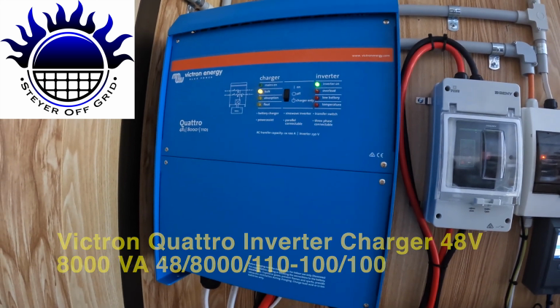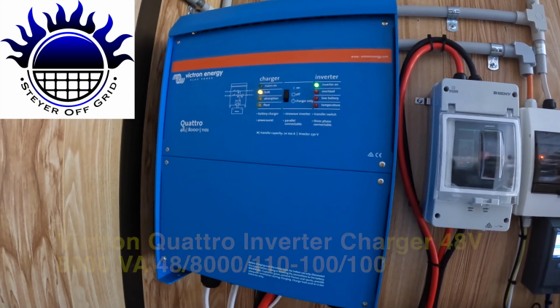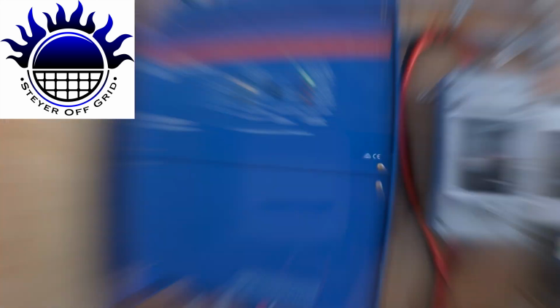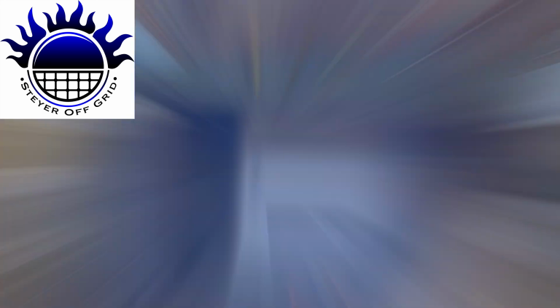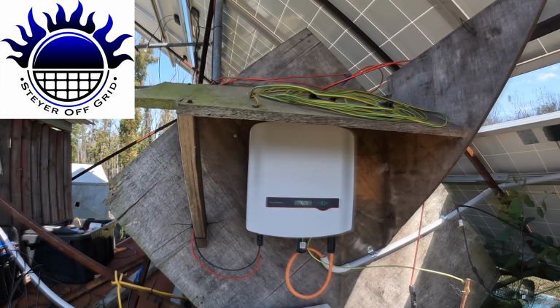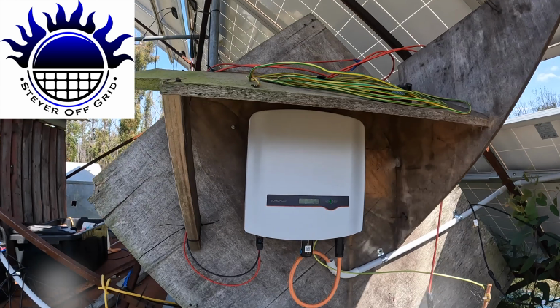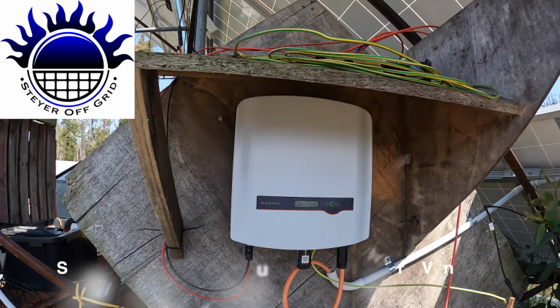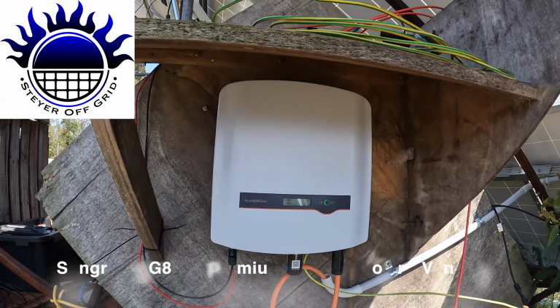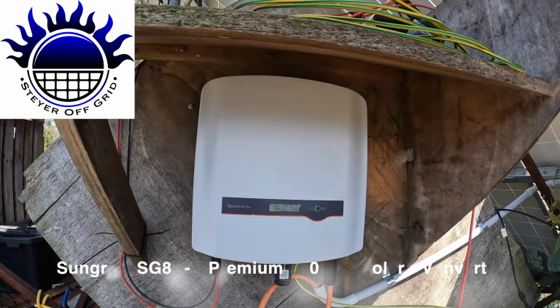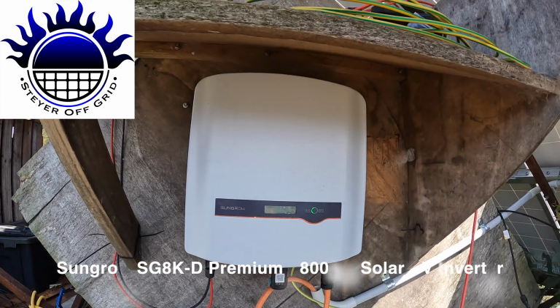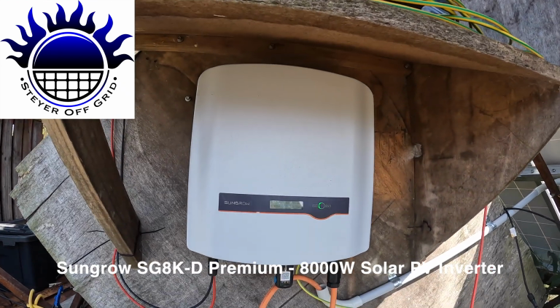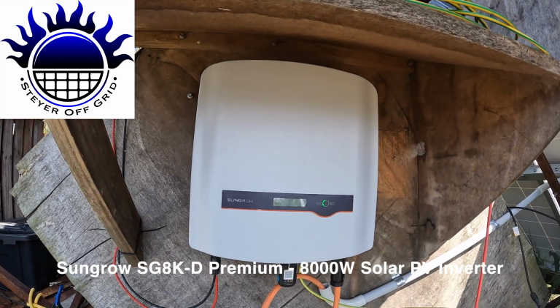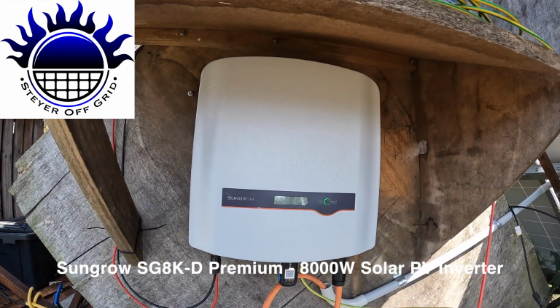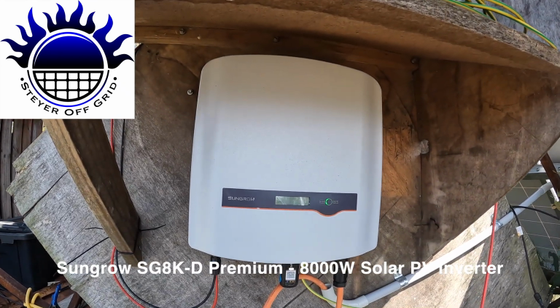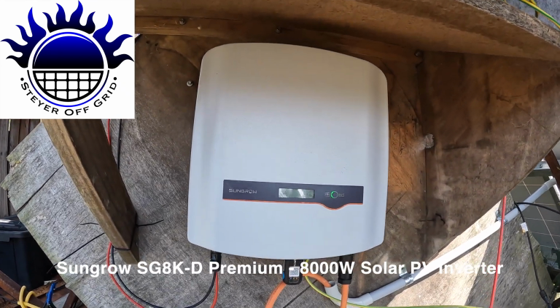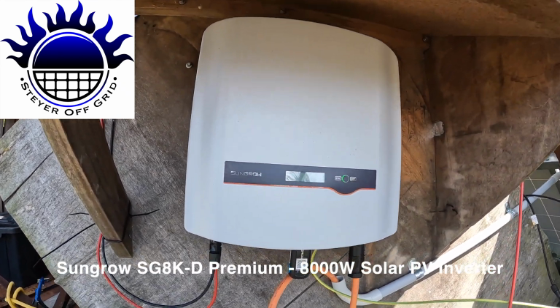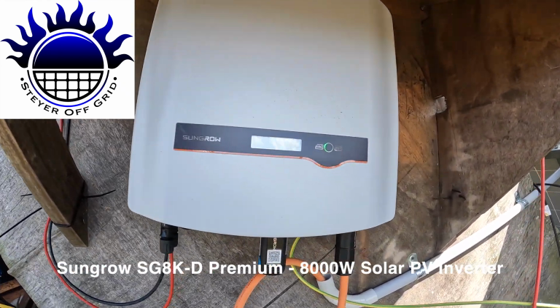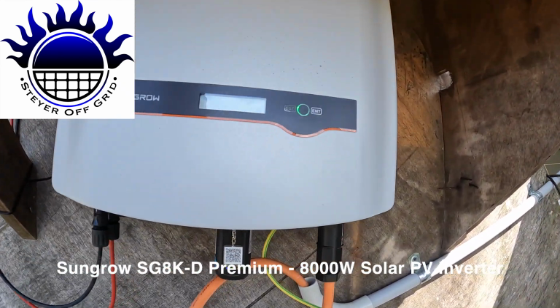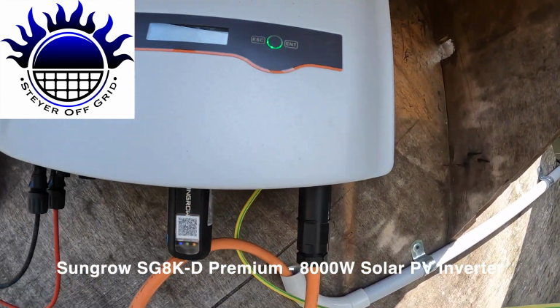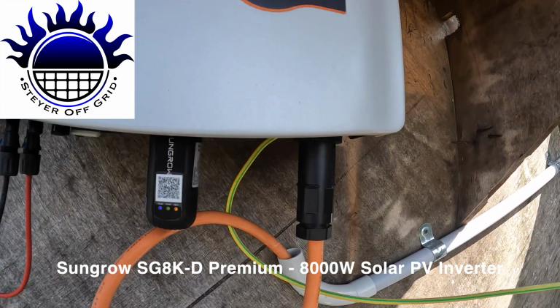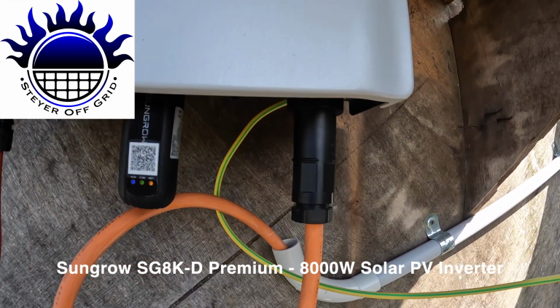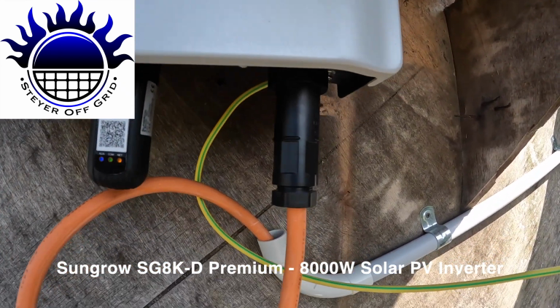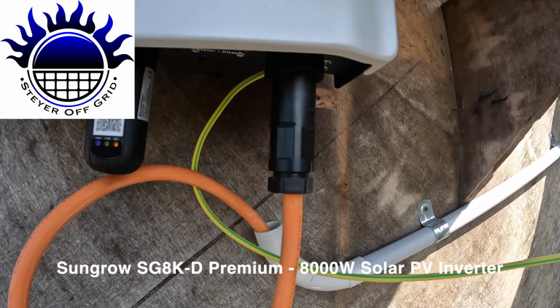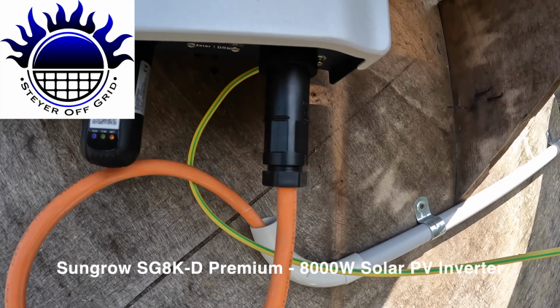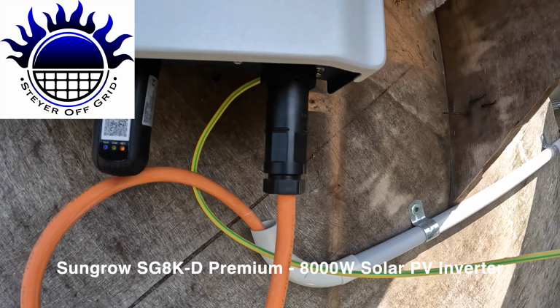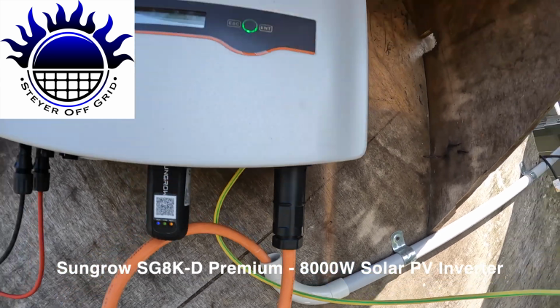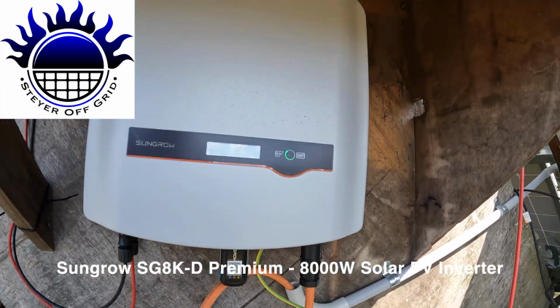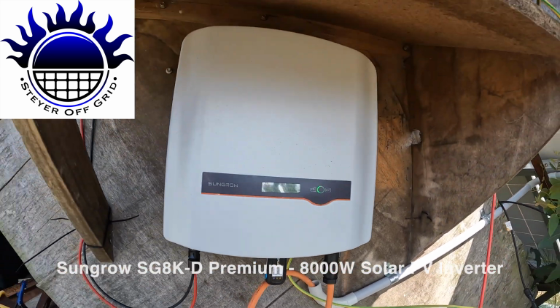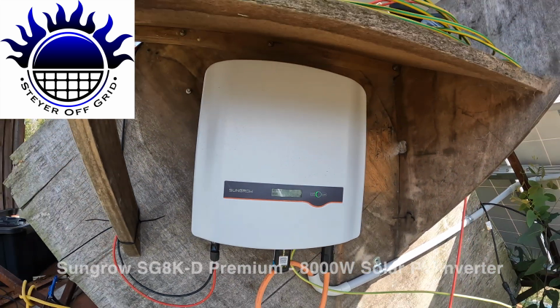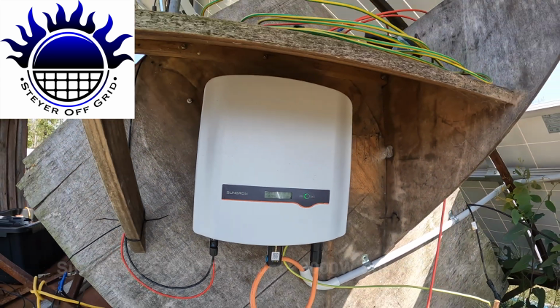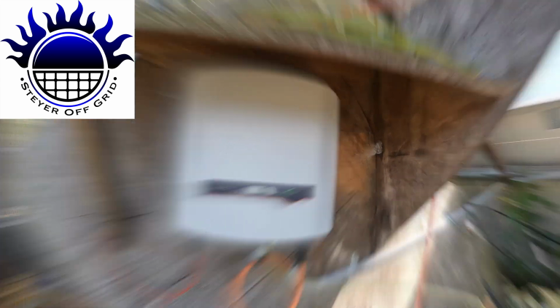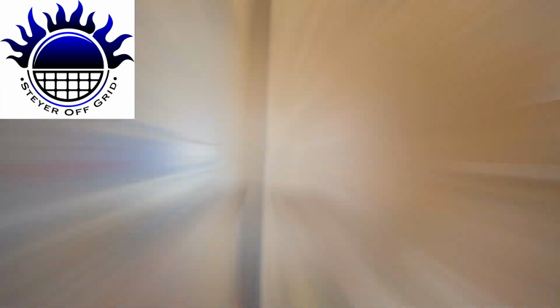We'll just quickly go outside. Here's the SunGro and that's the cable coming out of it. Now we'll go back inside — that's all I wanted to show you.